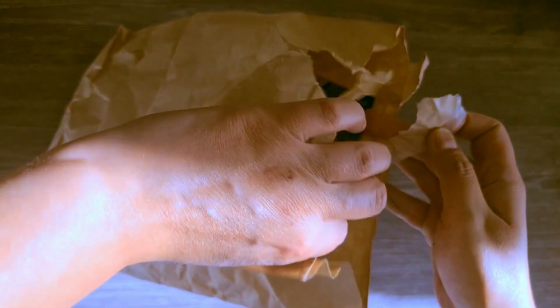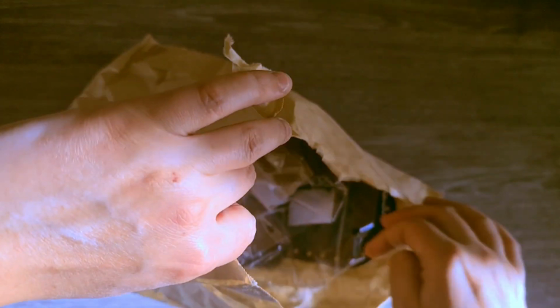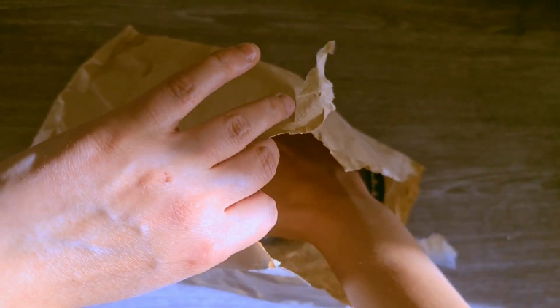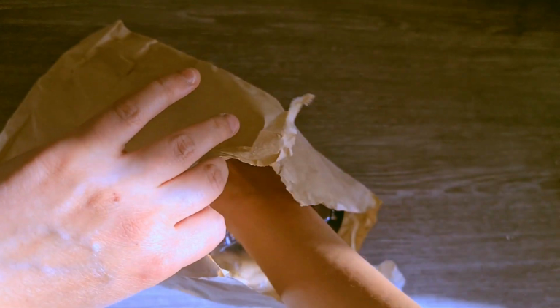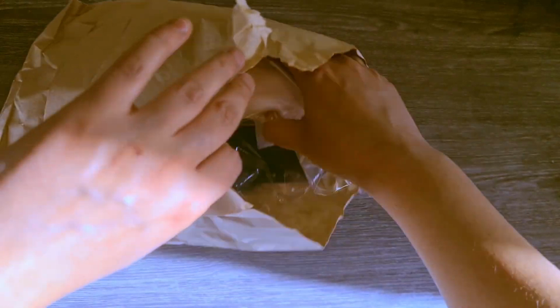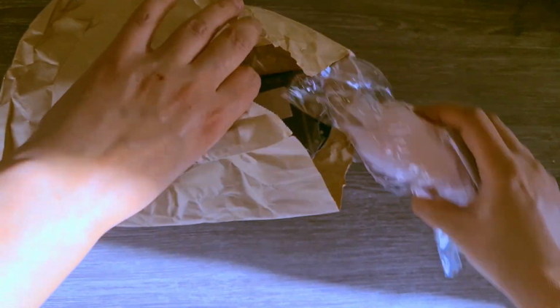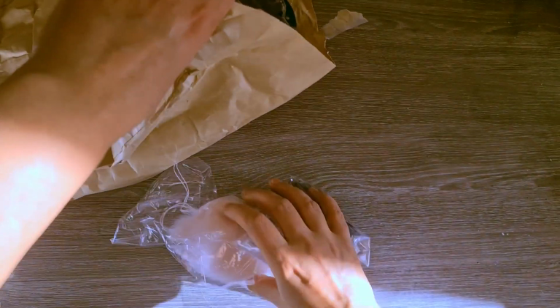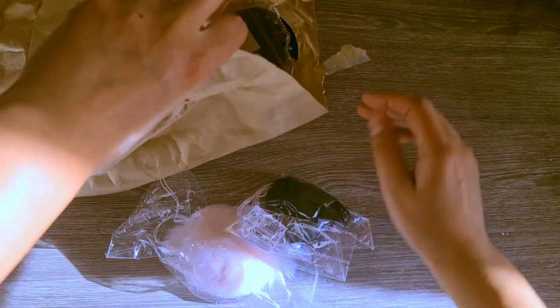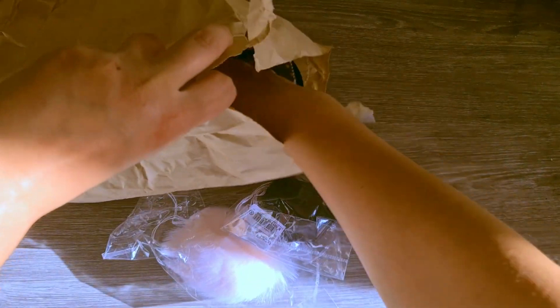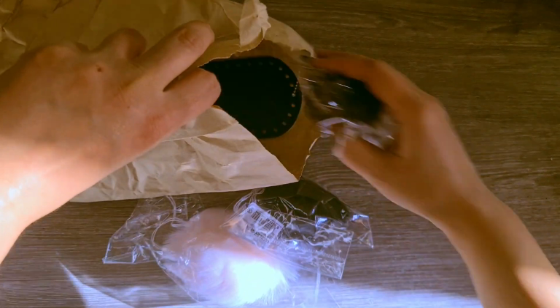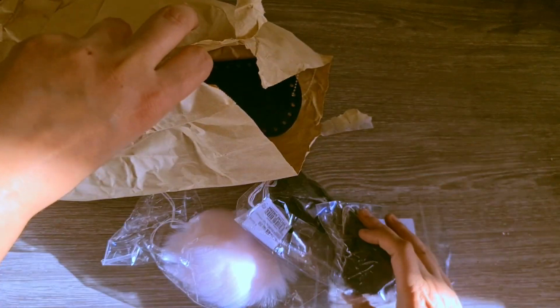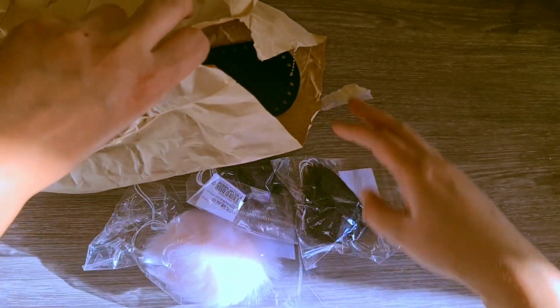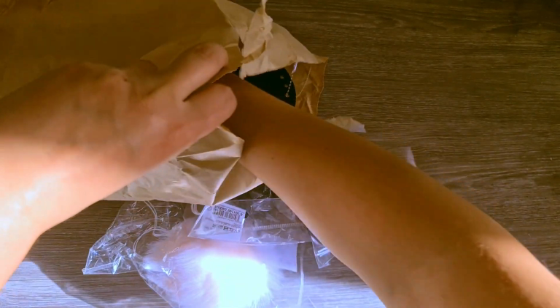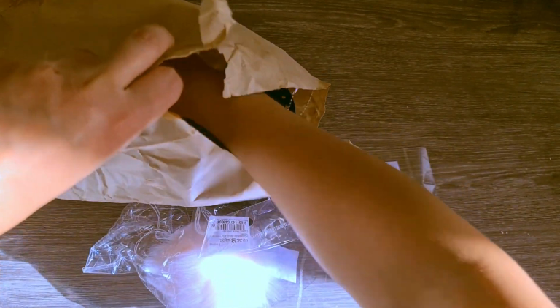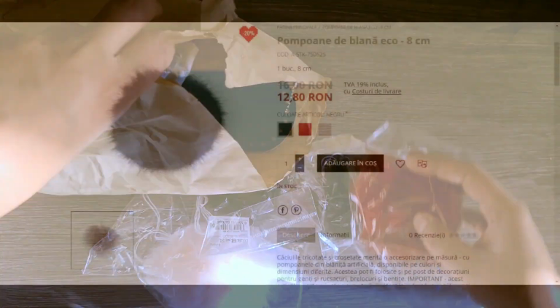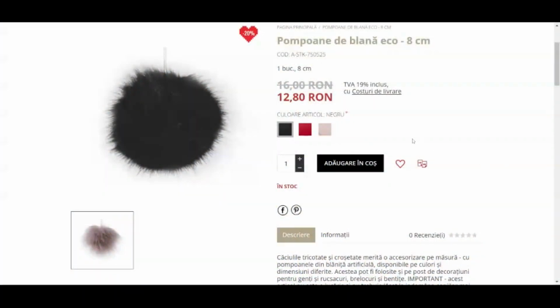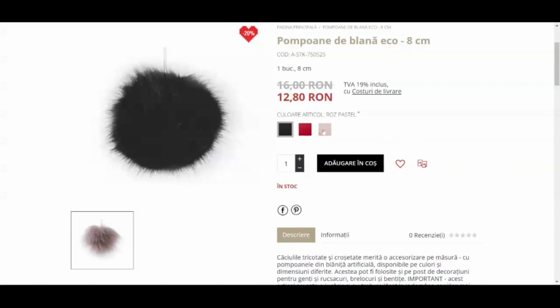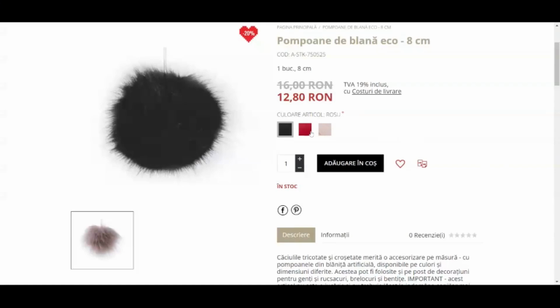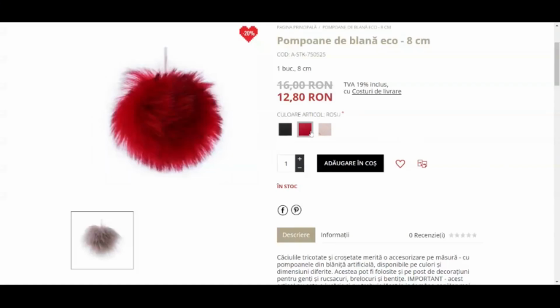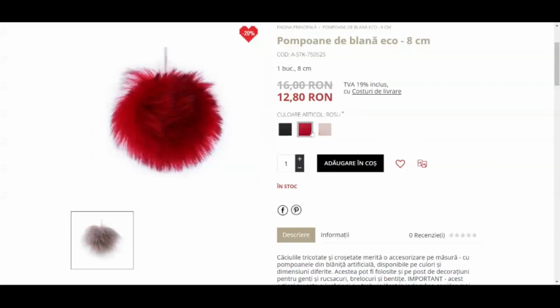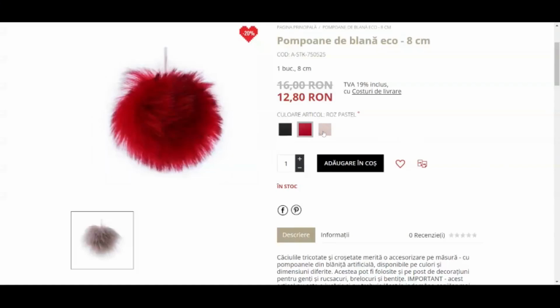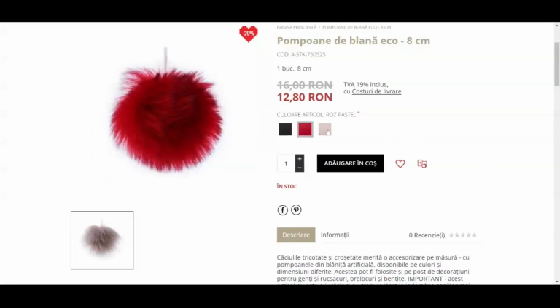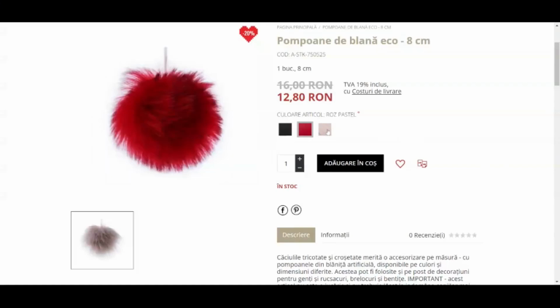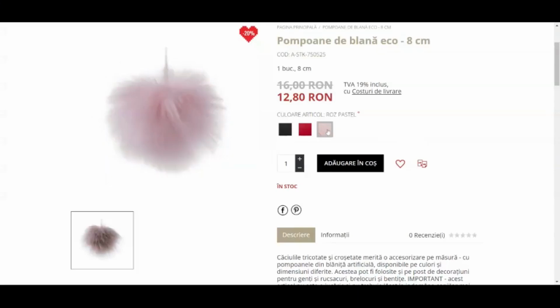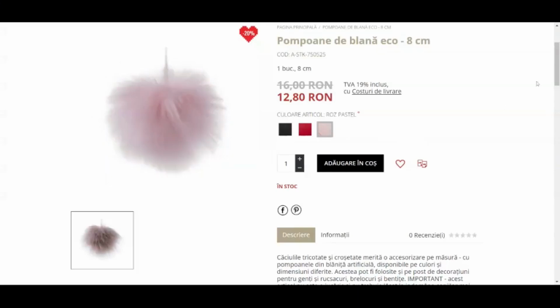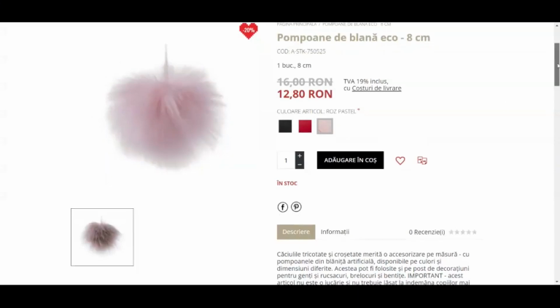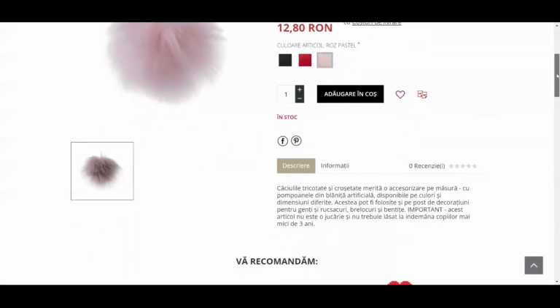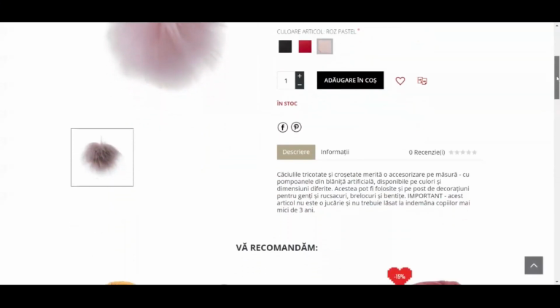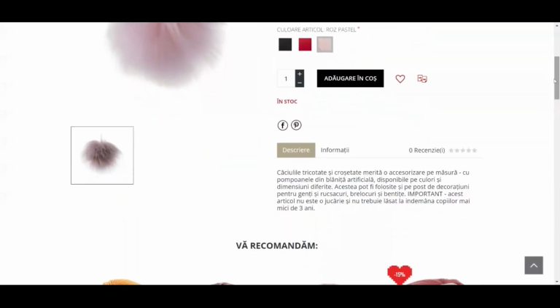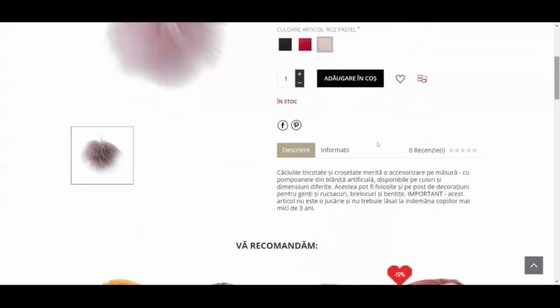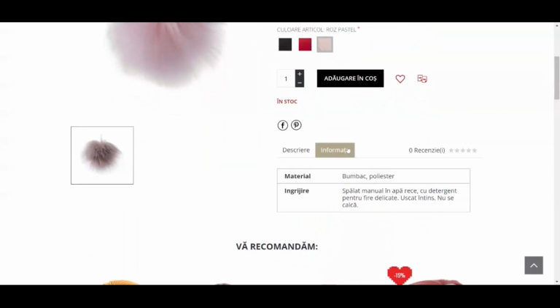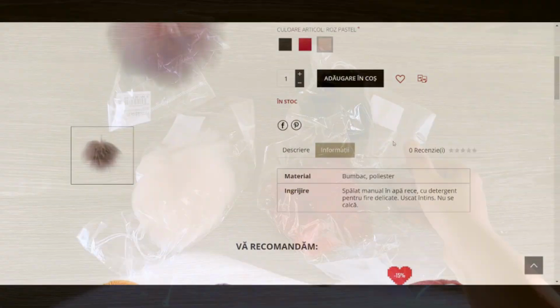The first products are these cute pom-poms that I got in three colors: pink, black, and red. These are 6 to 8 cm in diameter, they are made of eco-fur, and I will use them for some crochet beanies that I'm preparing for autumn.